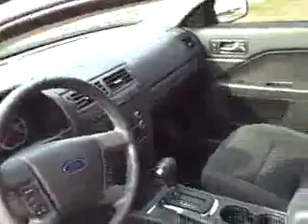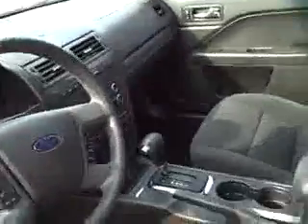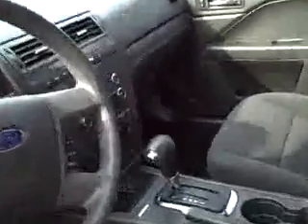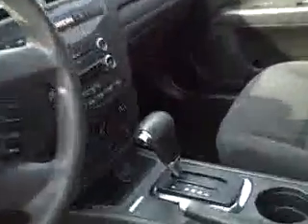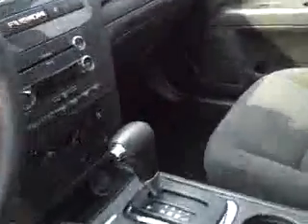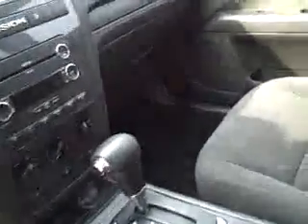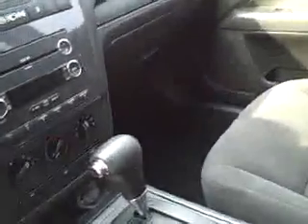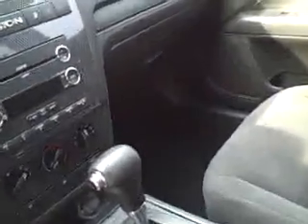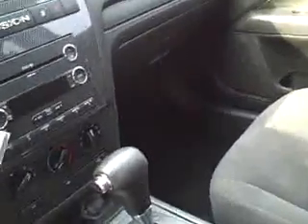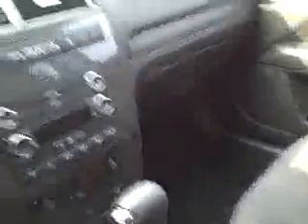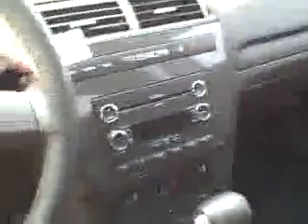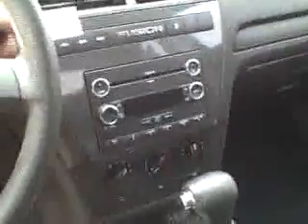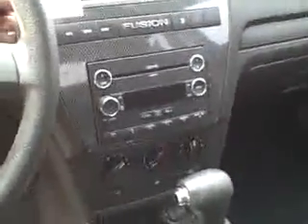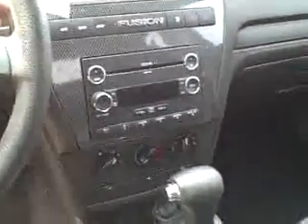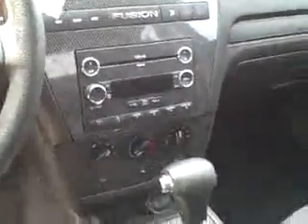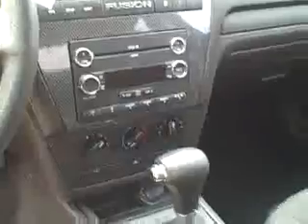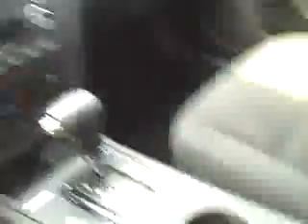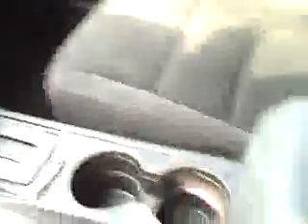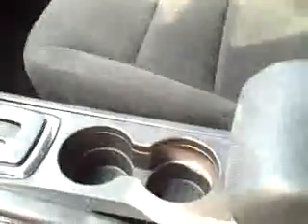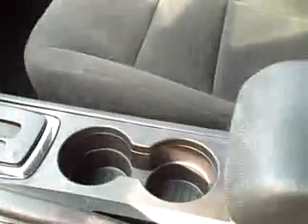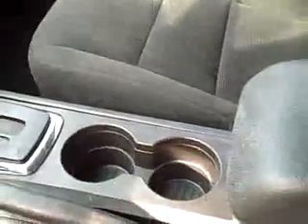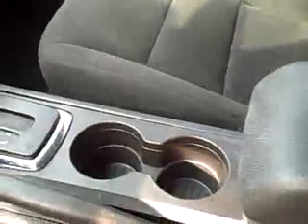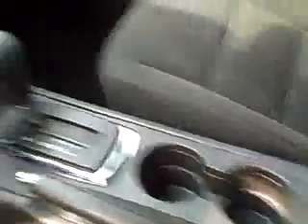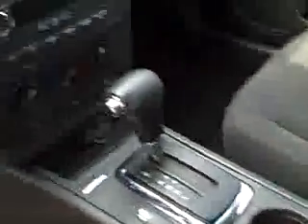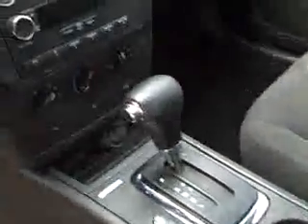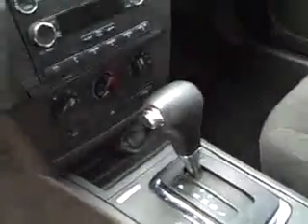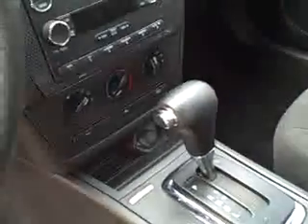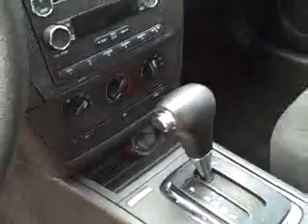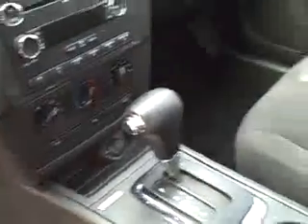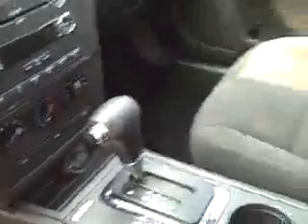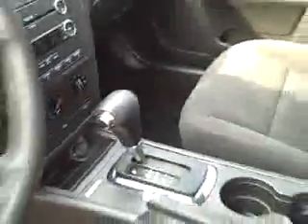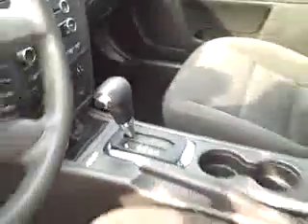CD player, information center, six disc CD, cup holders there in the center, and a power outlet down there for your phone charger.